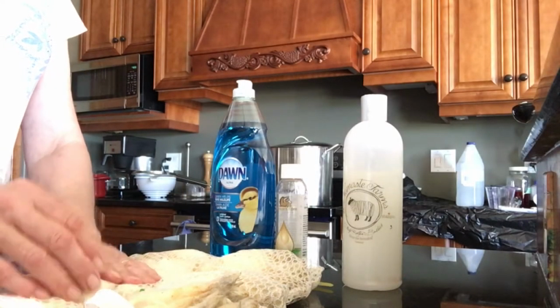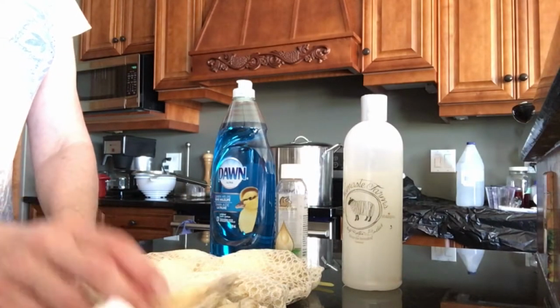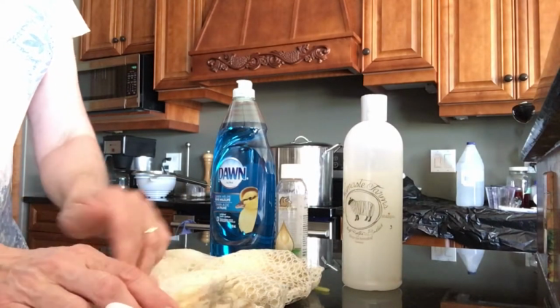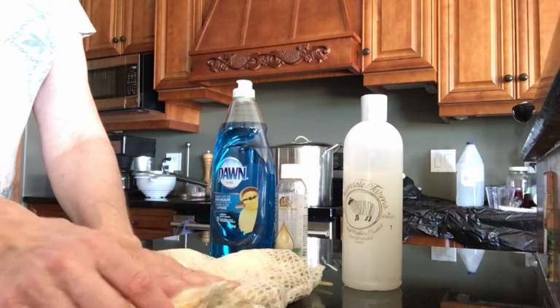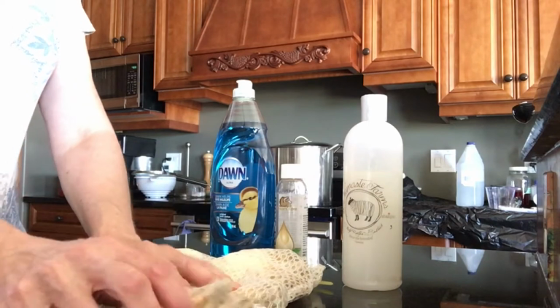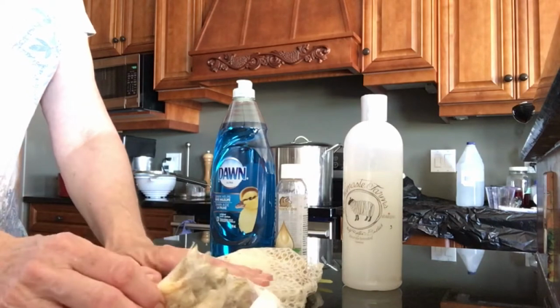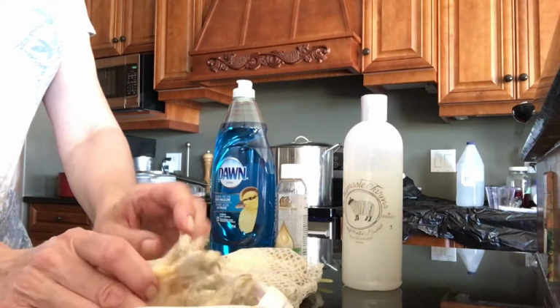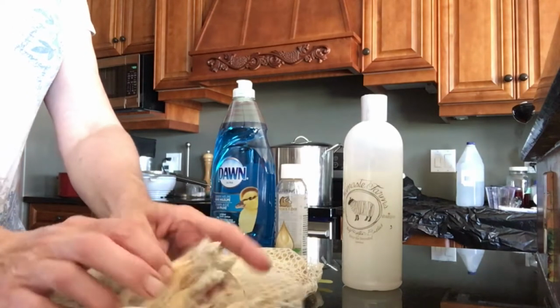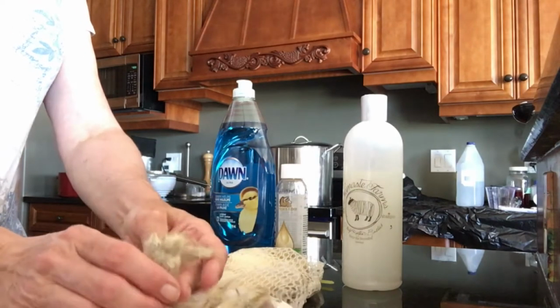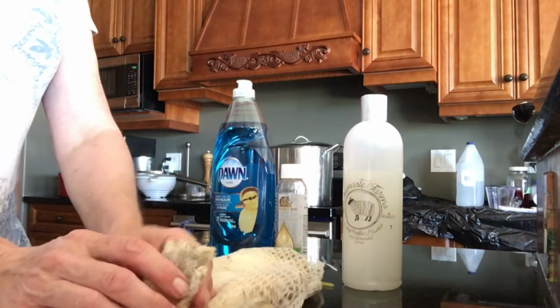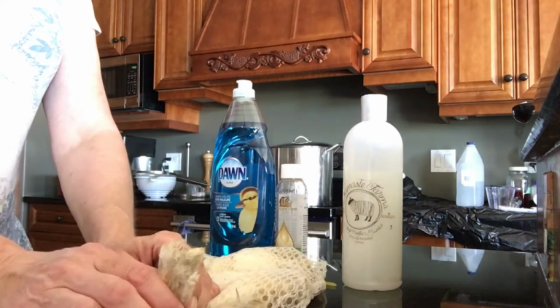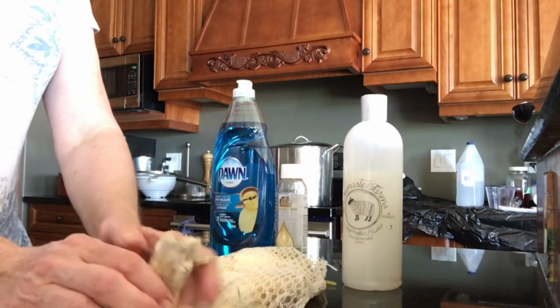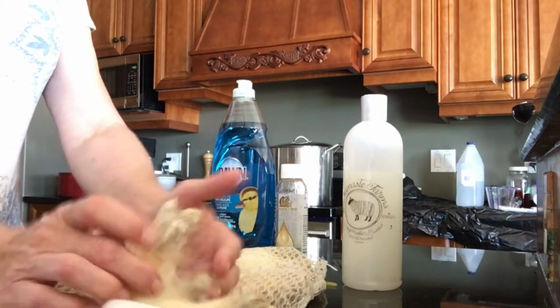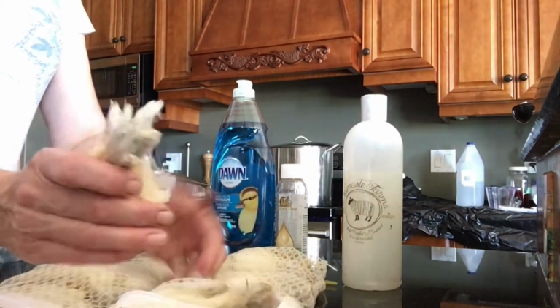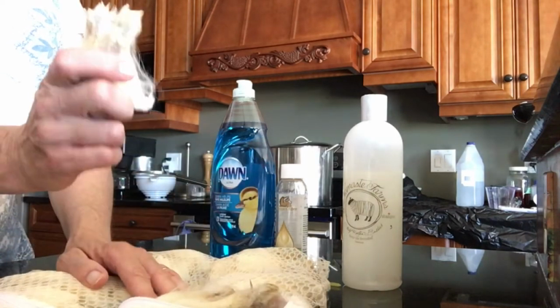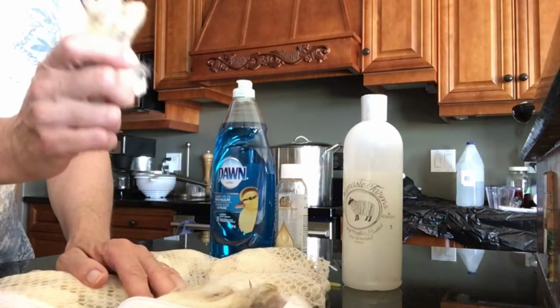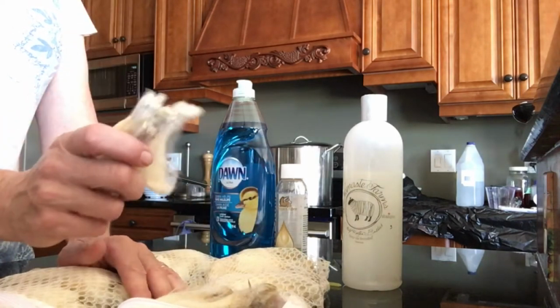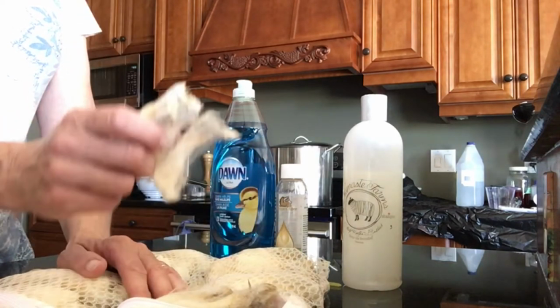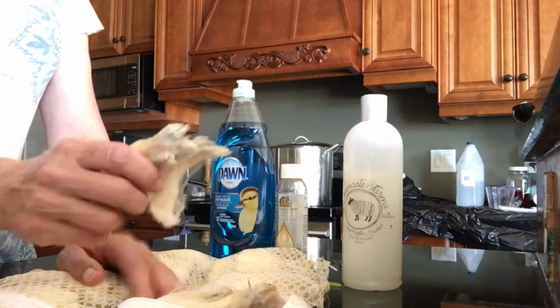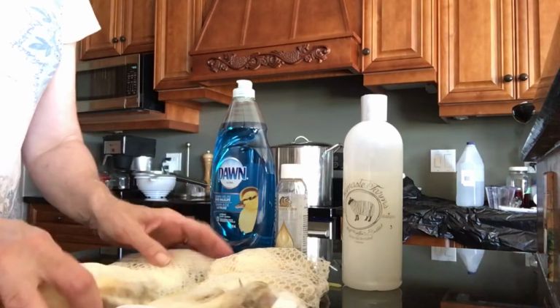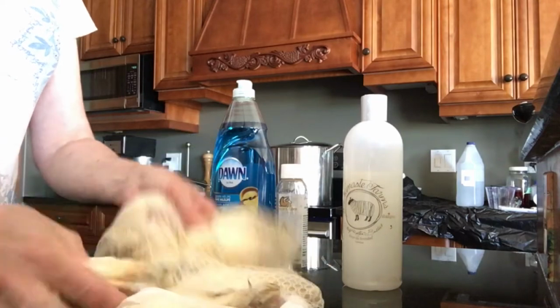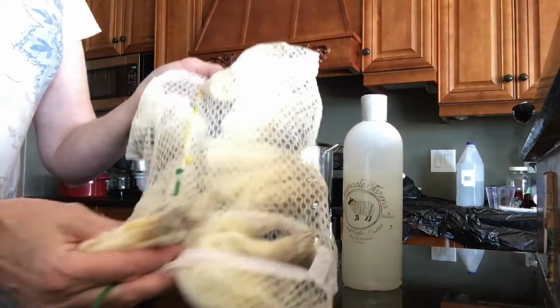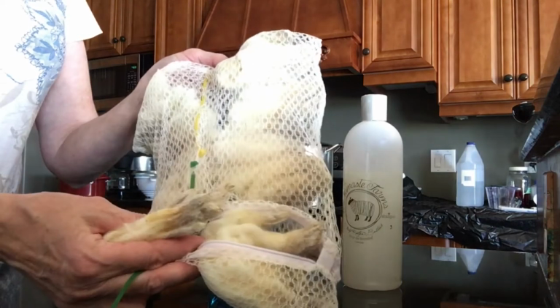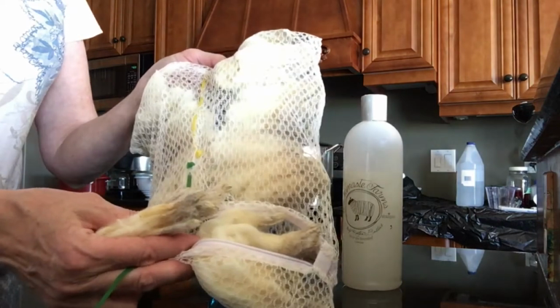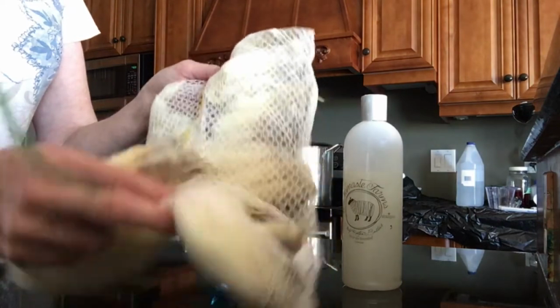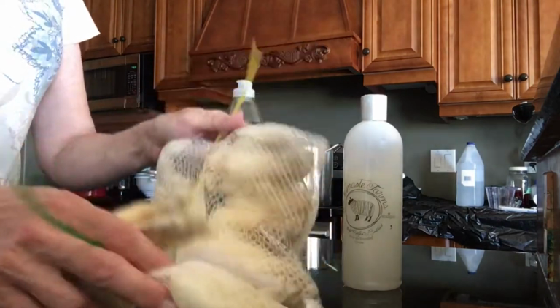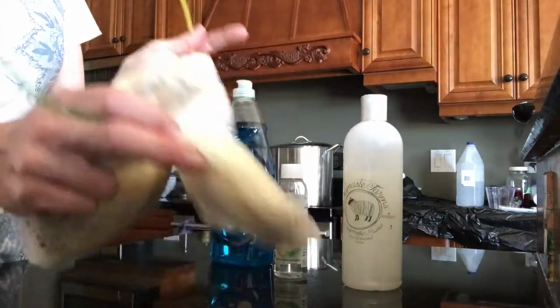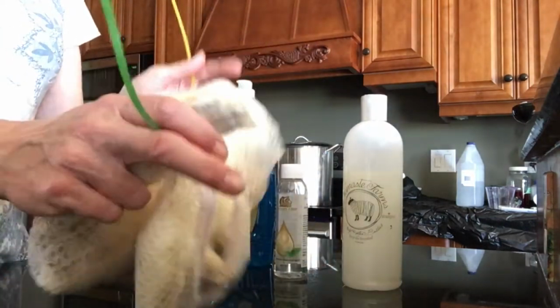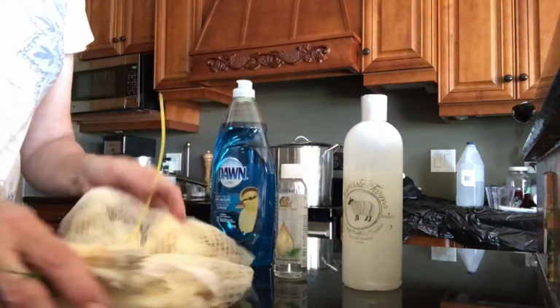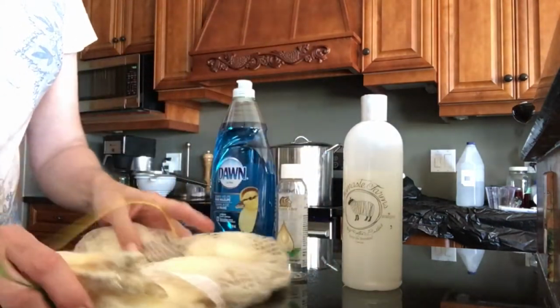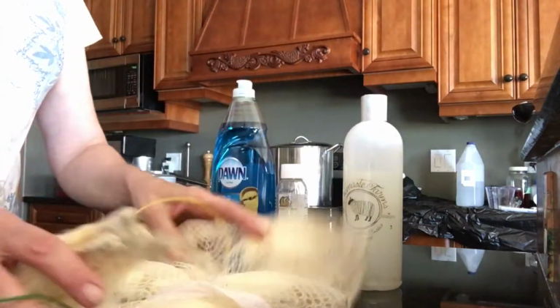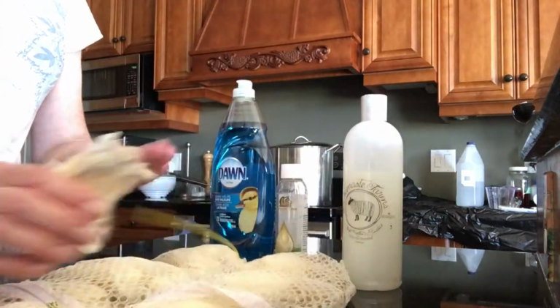Hi, welcome back, this is Leila from Rouleau. Today we're going to be washing the fleece that we've already put in the bags with our zip ties to keep them separated.